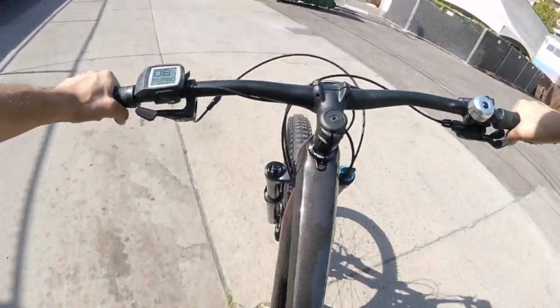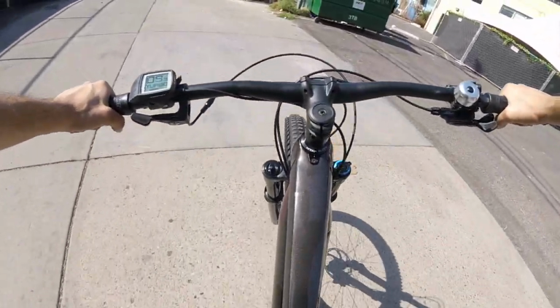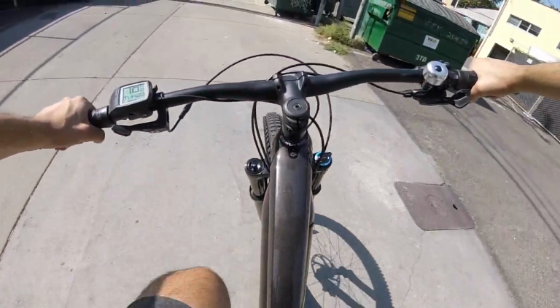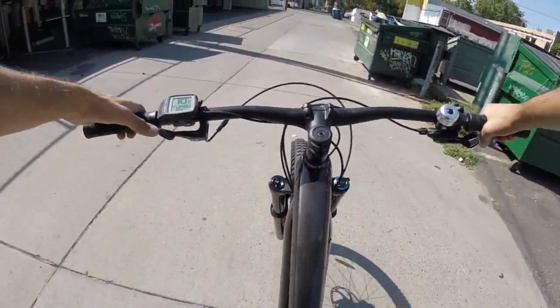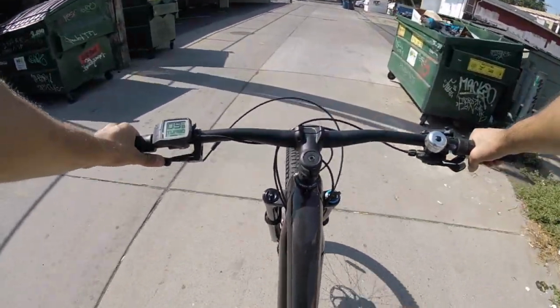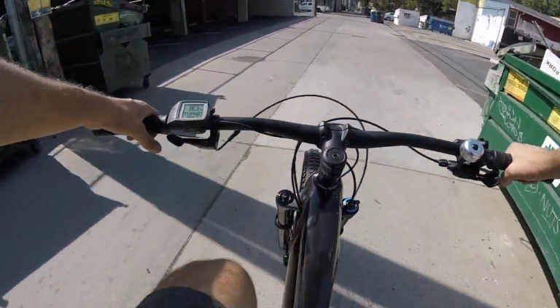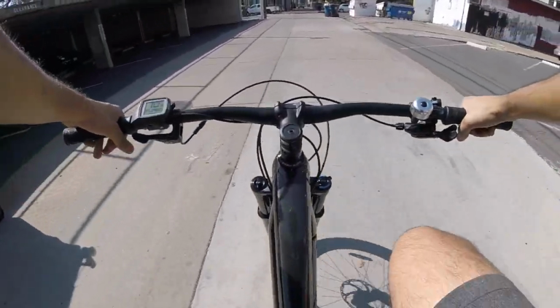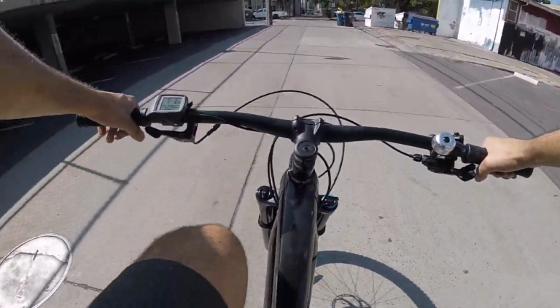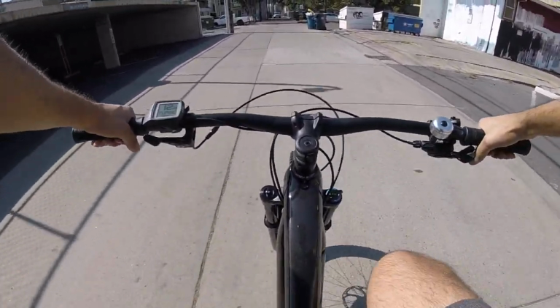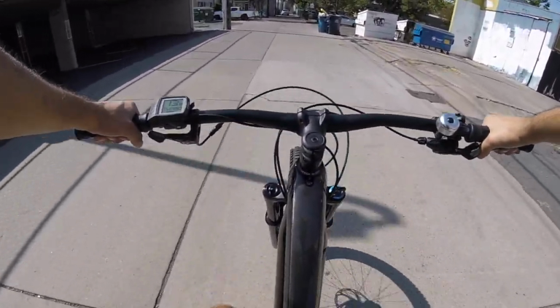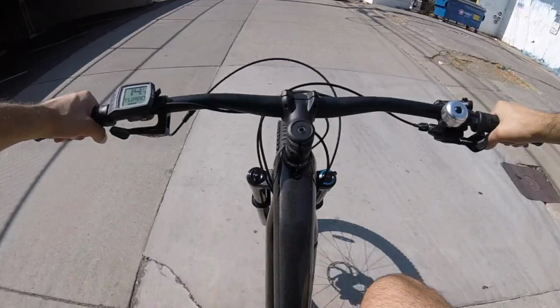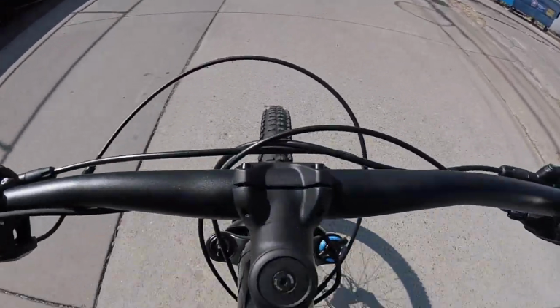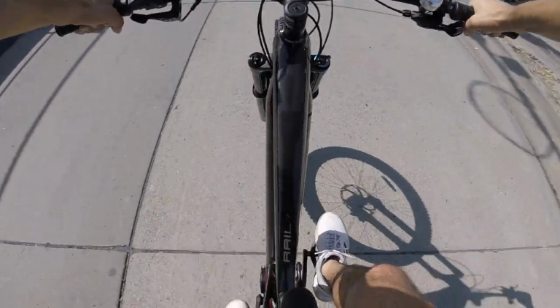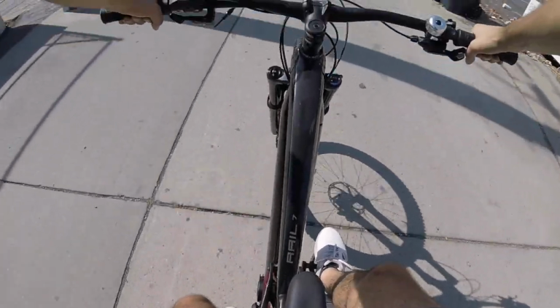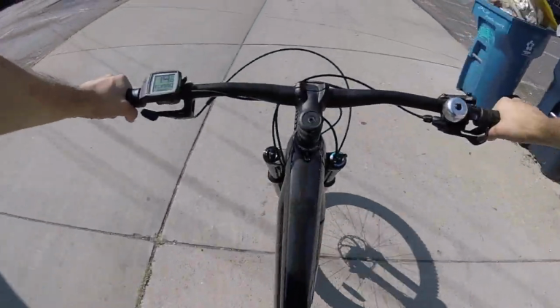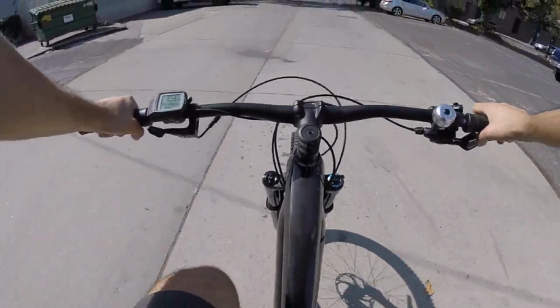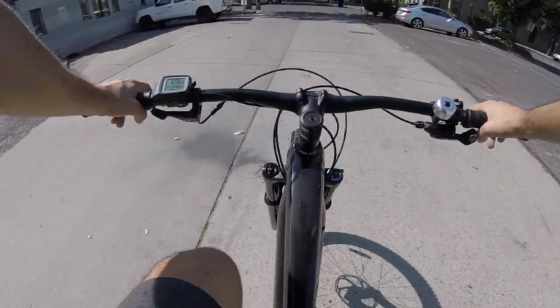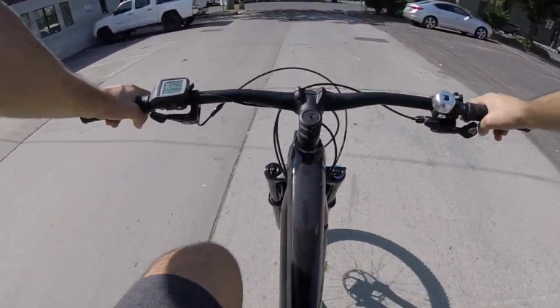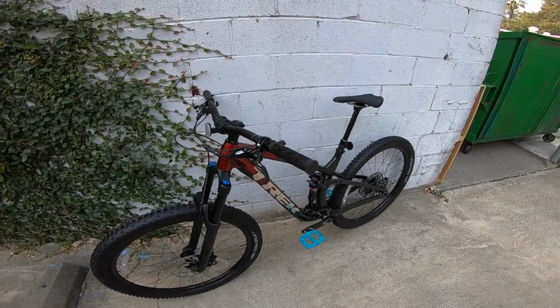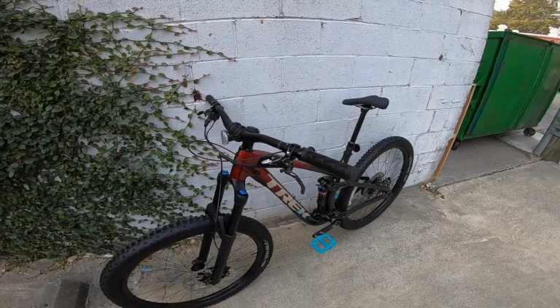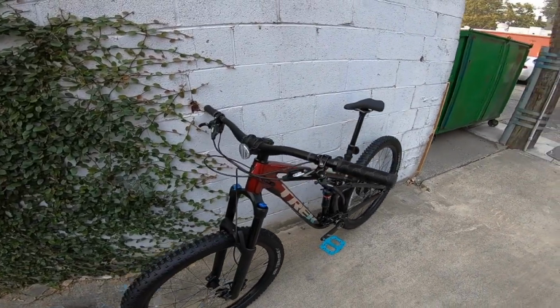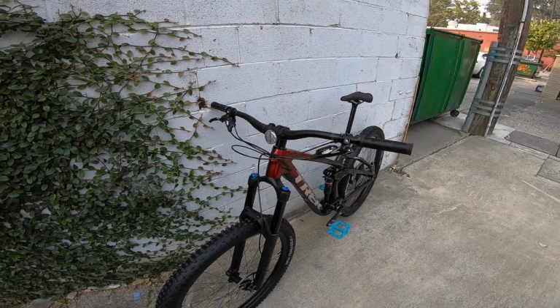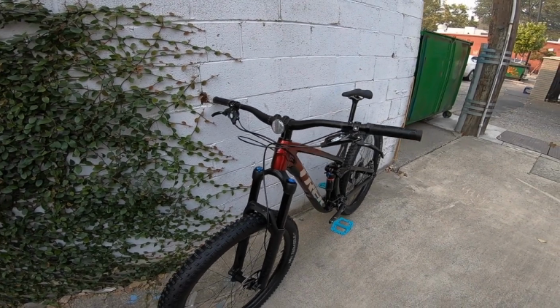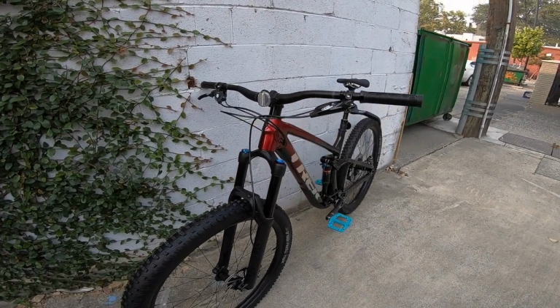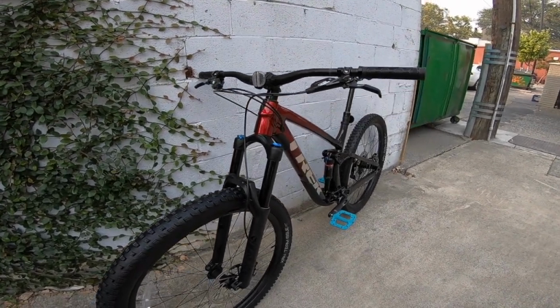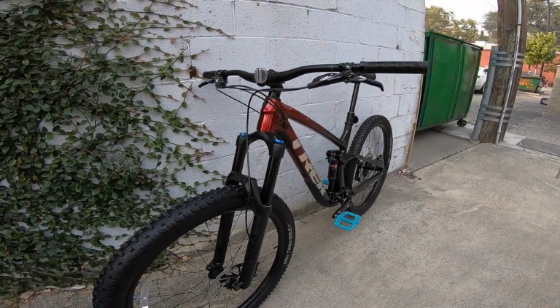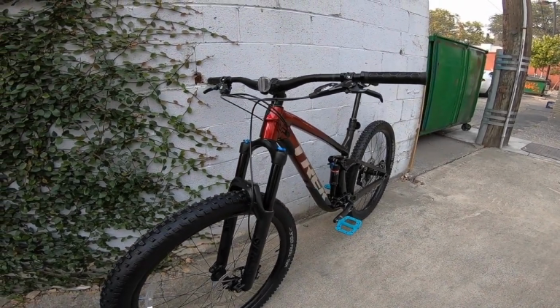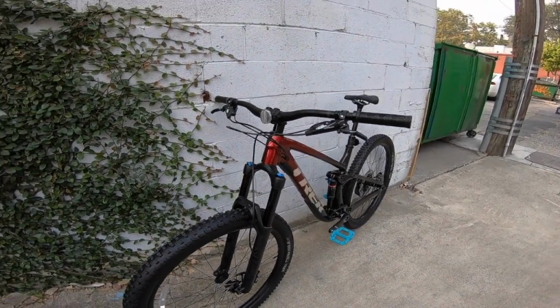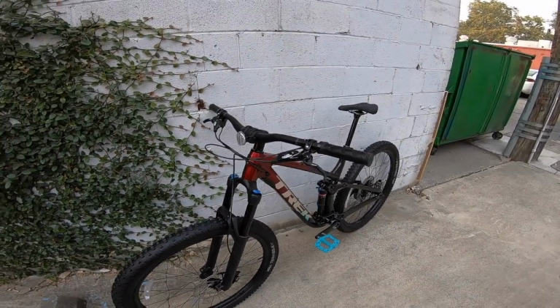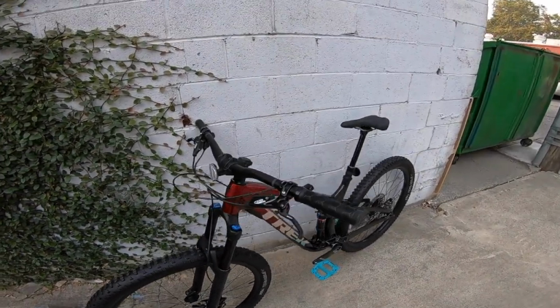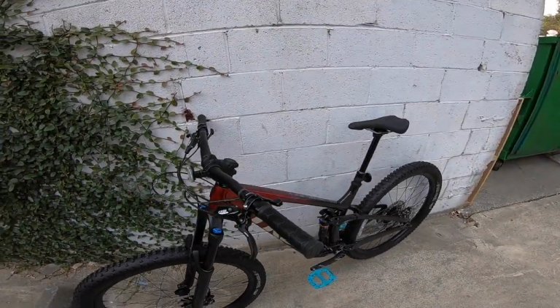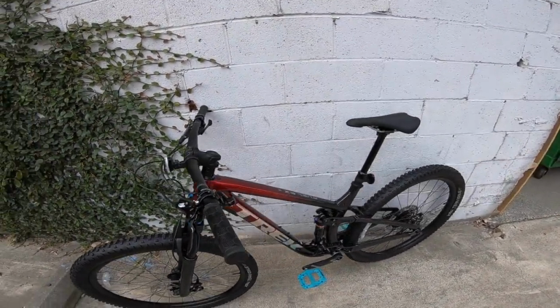And the dropper post and the dual suspension — absolutely insane bike. Here is the 2021 Trek Fuel EX8 GX in a size medium-large.